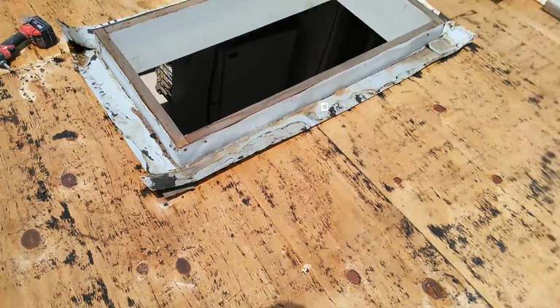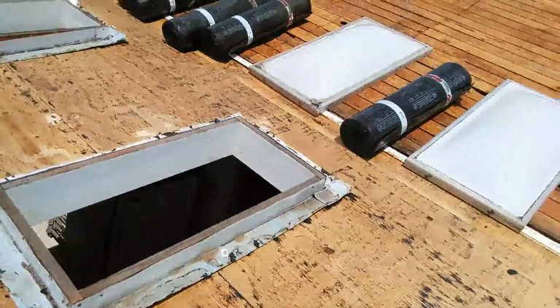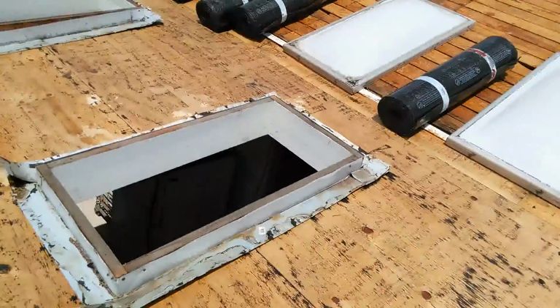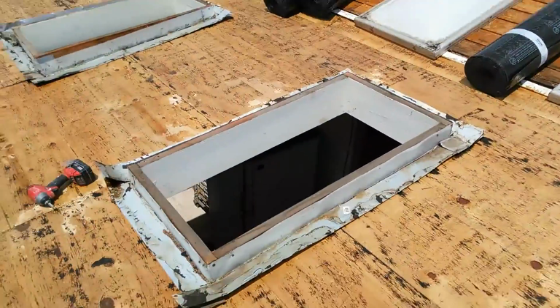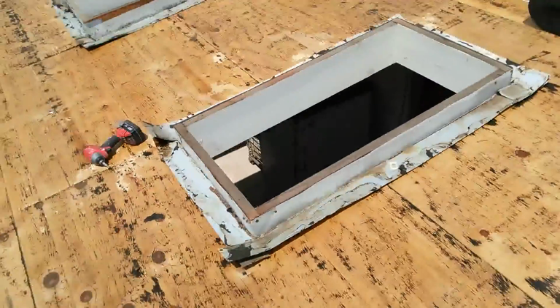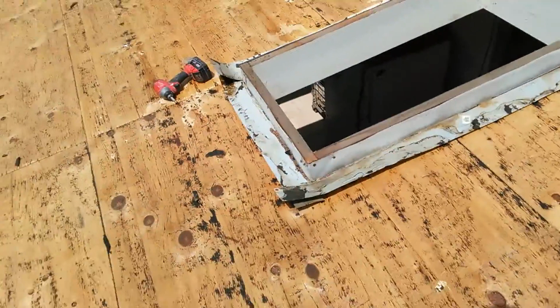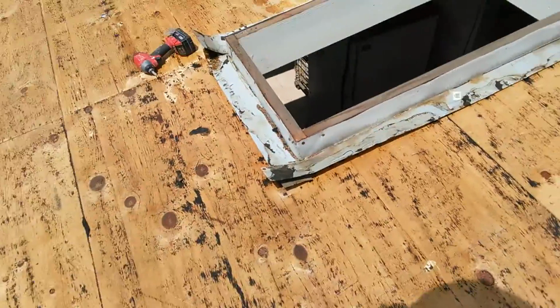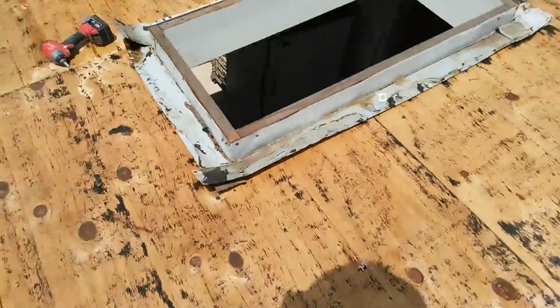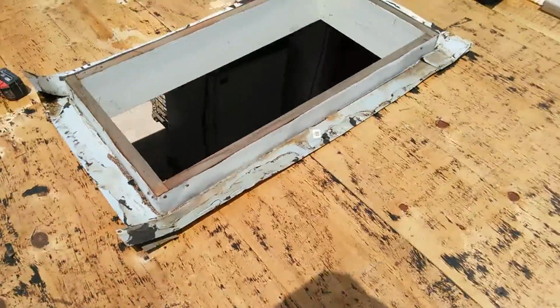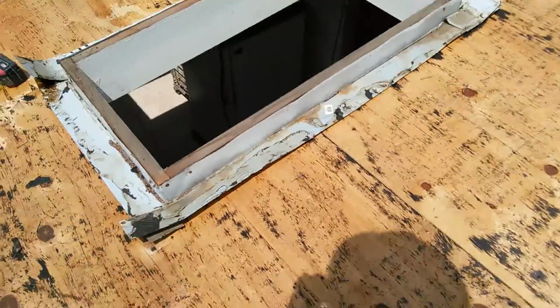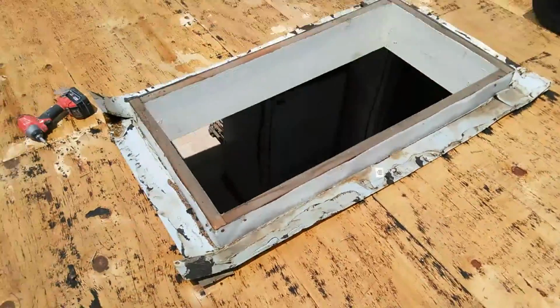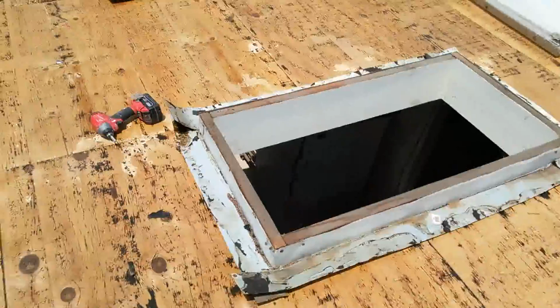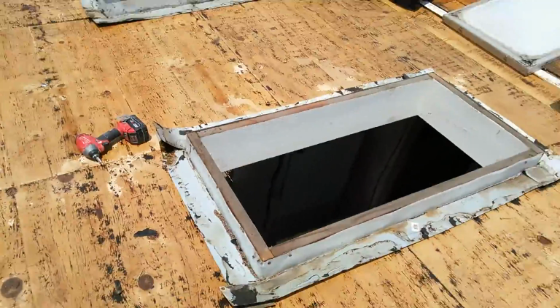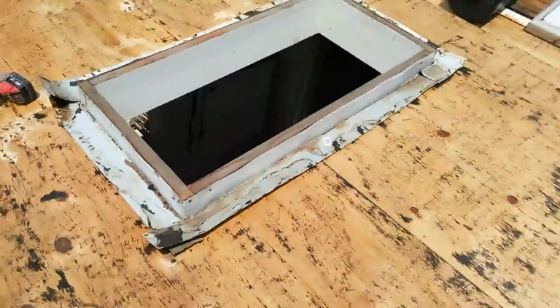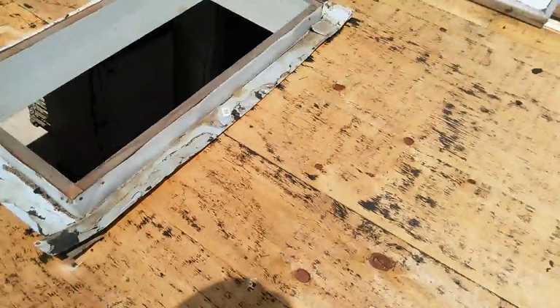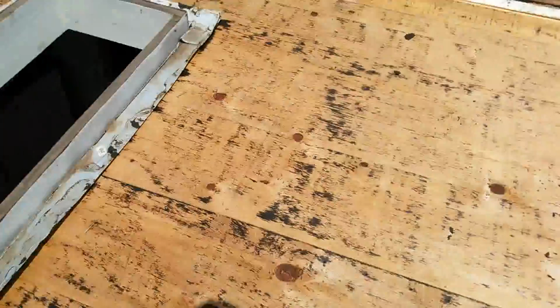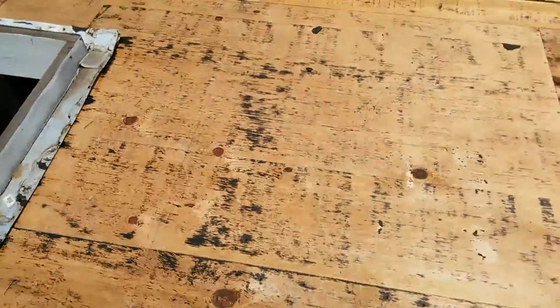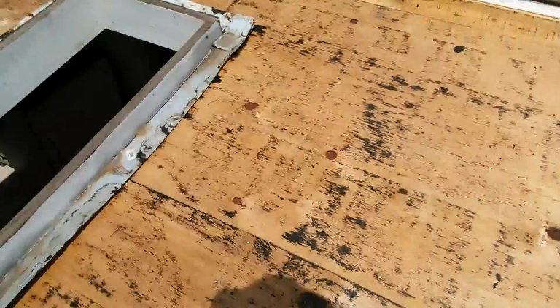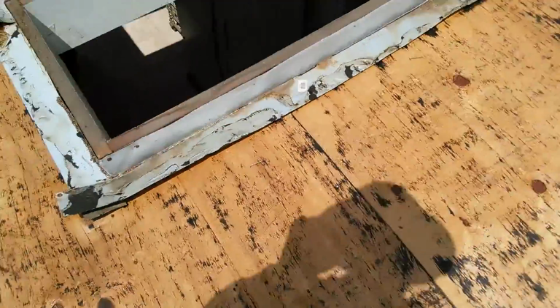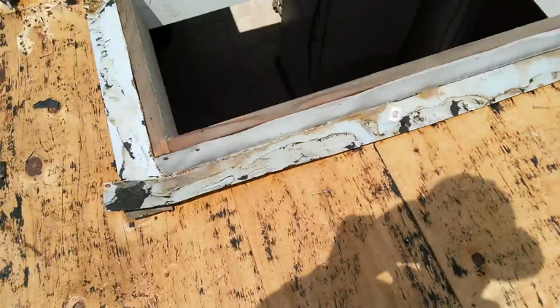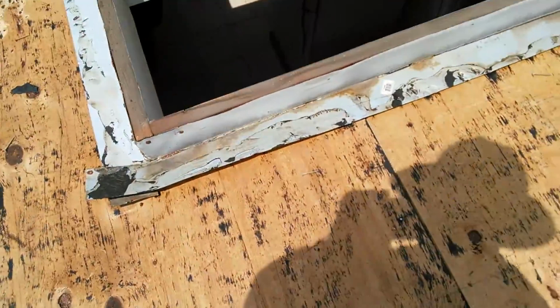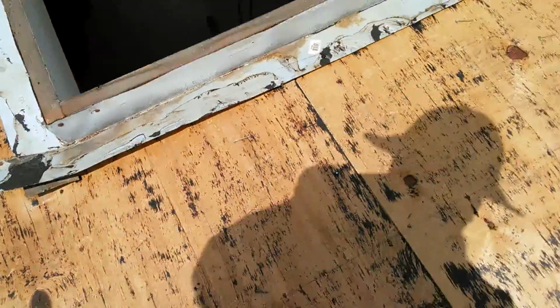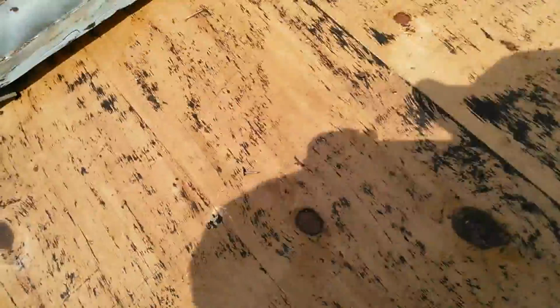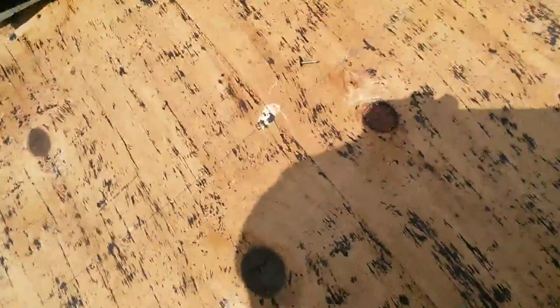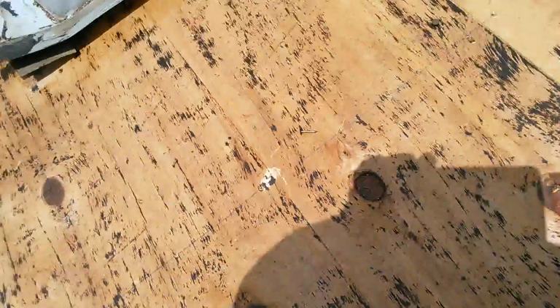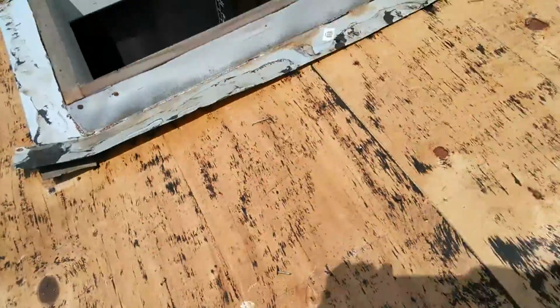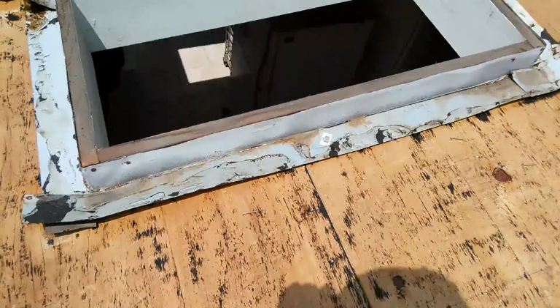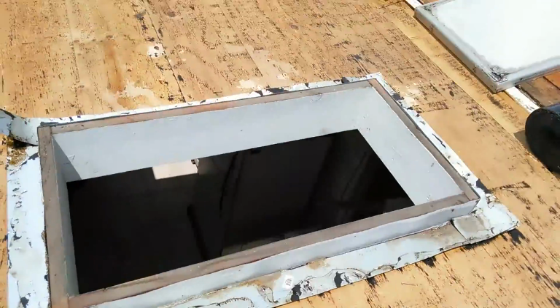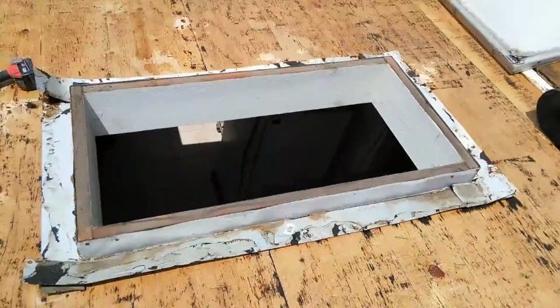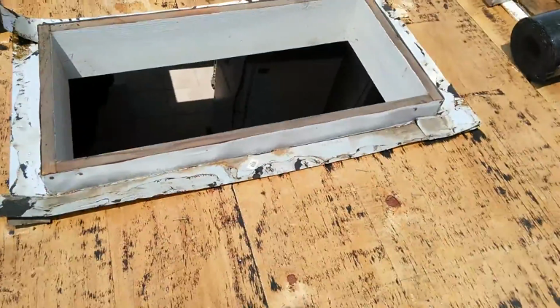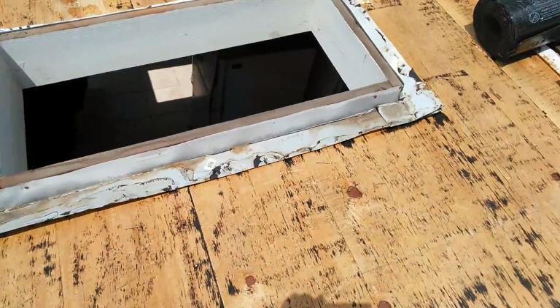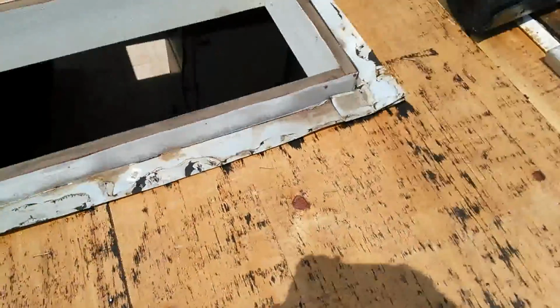I want to show you something — whoever did this roof before put a flashing on the skylight. I'm going to show you how to do it differently.